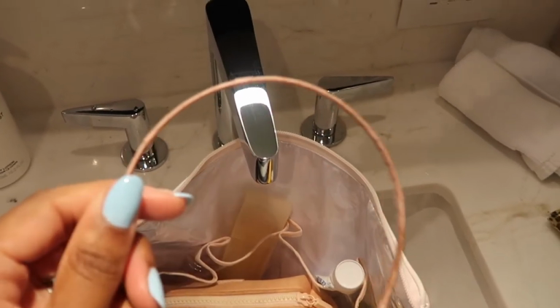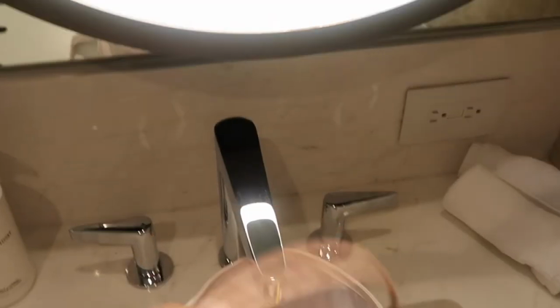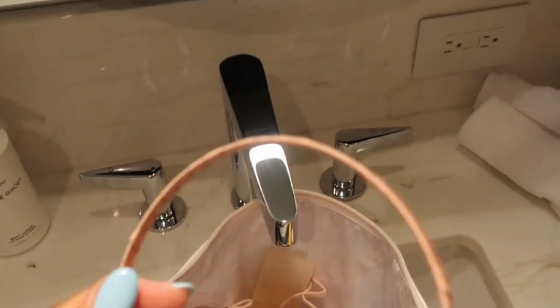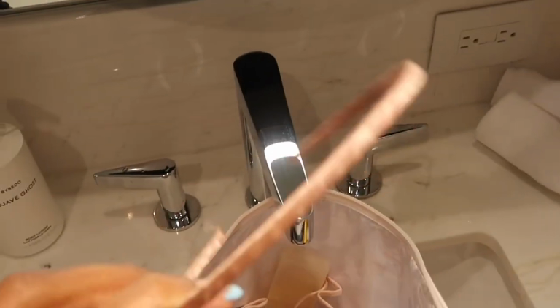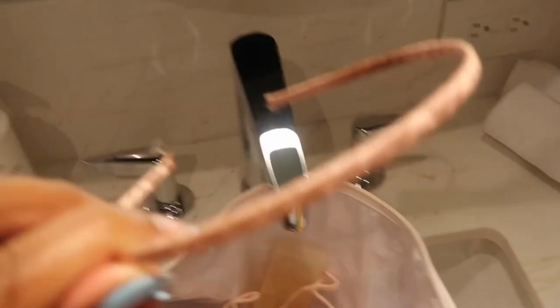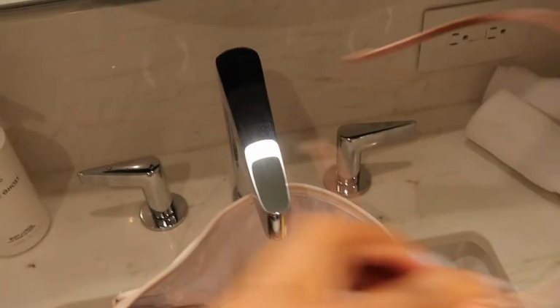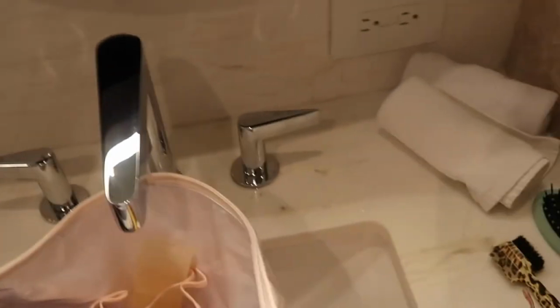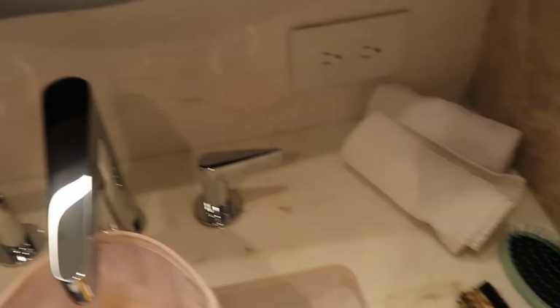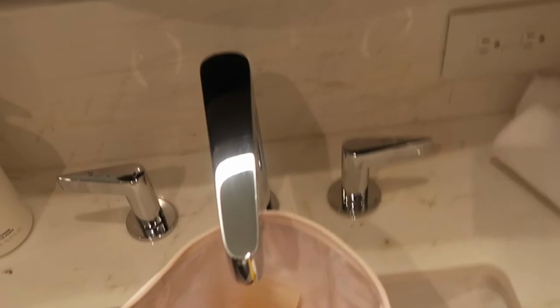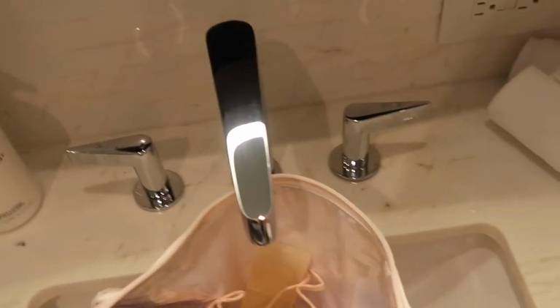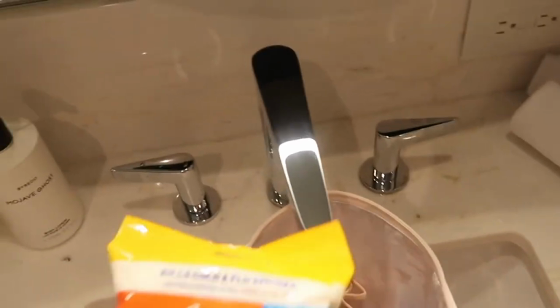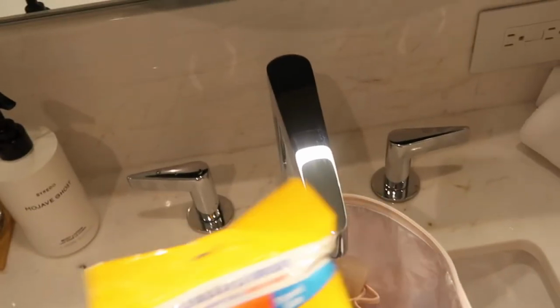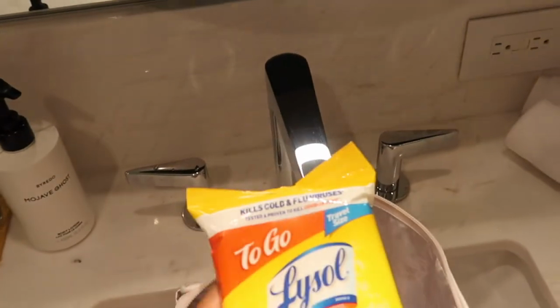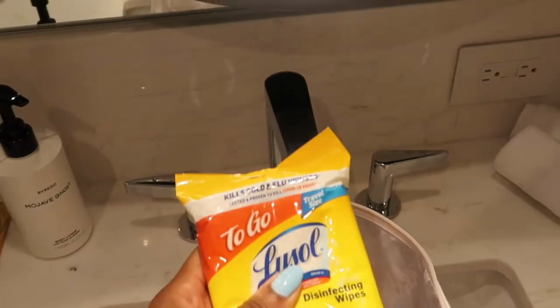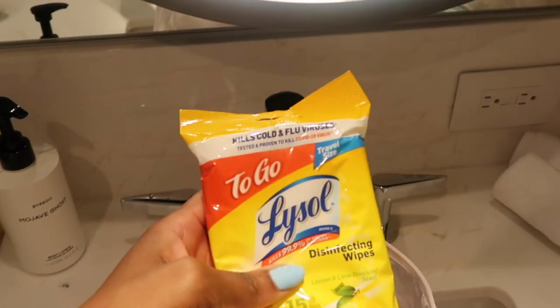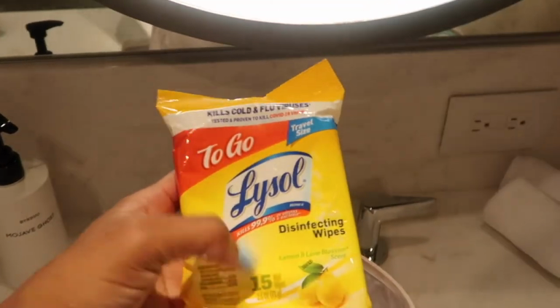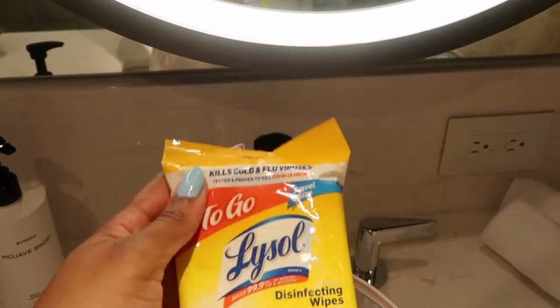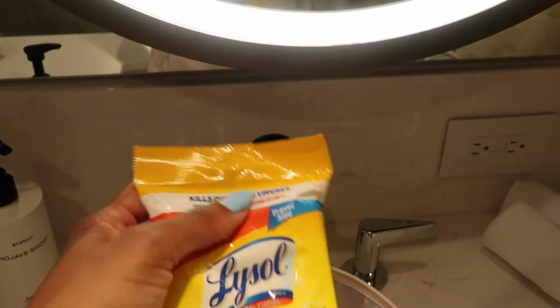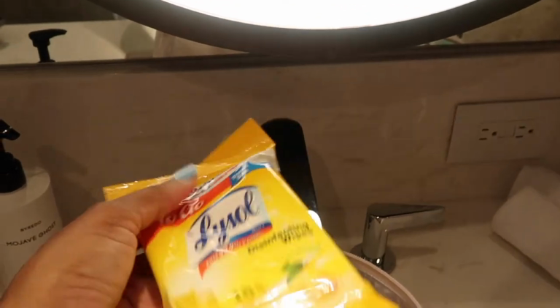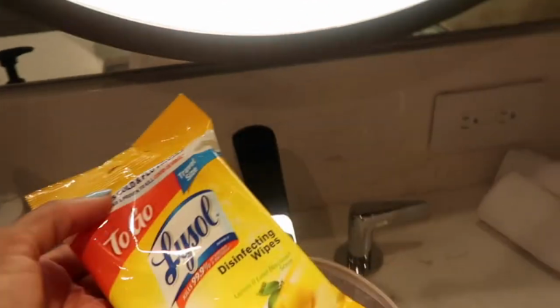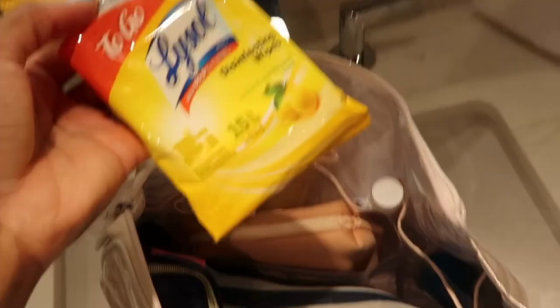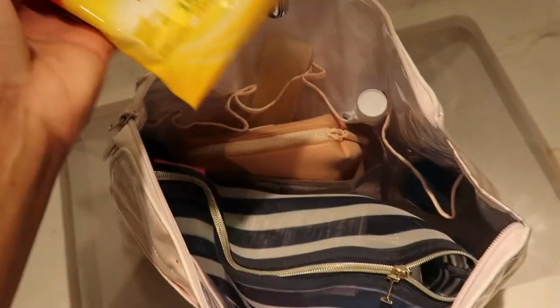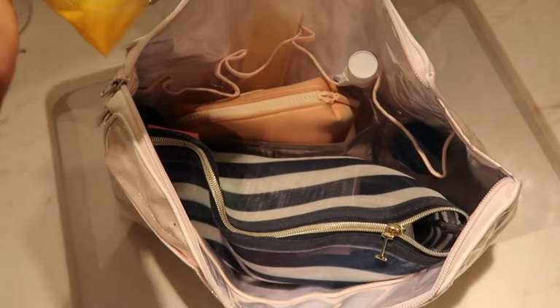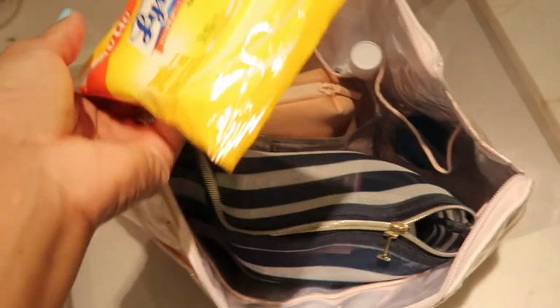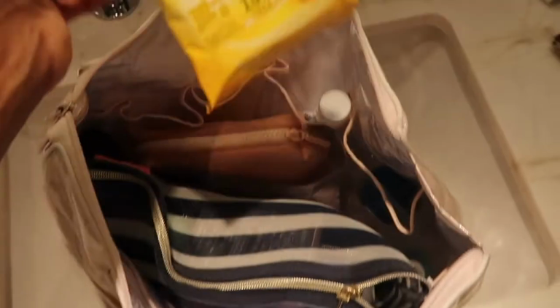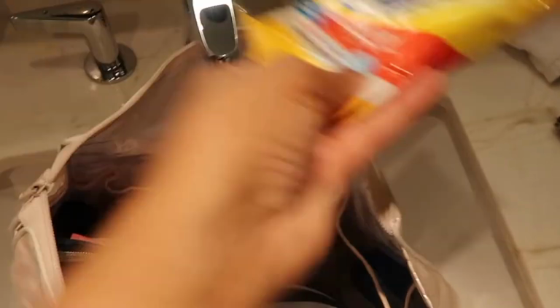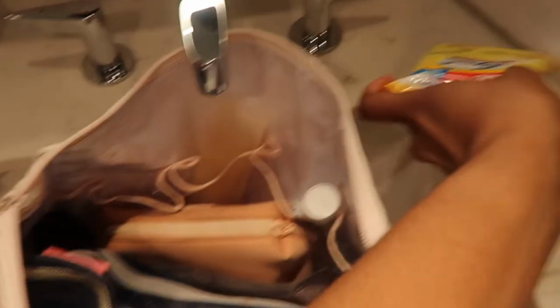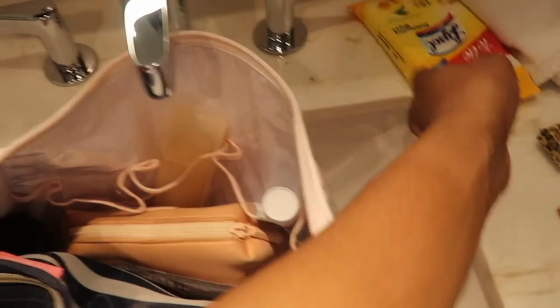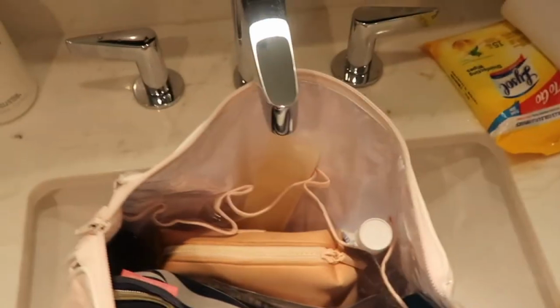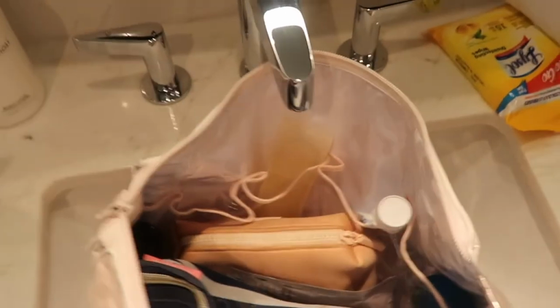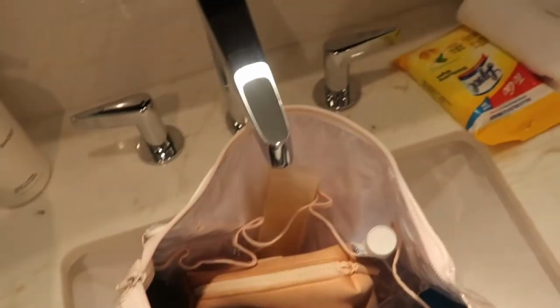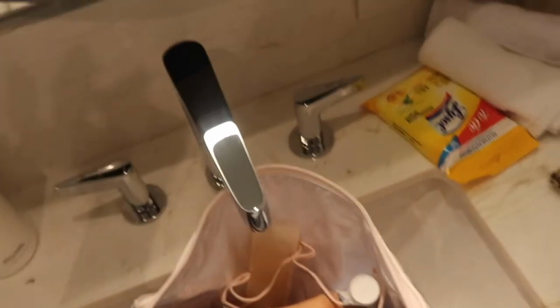While I was packing I spotted this little headband — God knows why I threw it in there, but I threw it in. I also got some Lysol disinfectant wipes. I know it's in my makeup bag — this should really be in my suitcase.